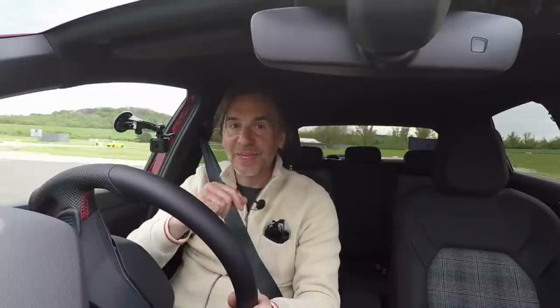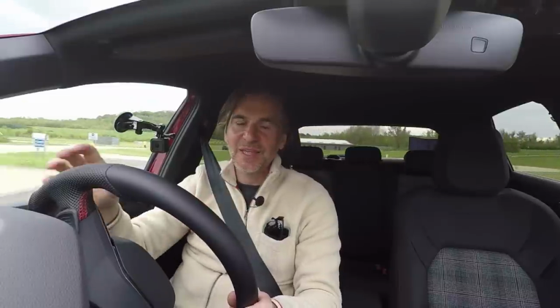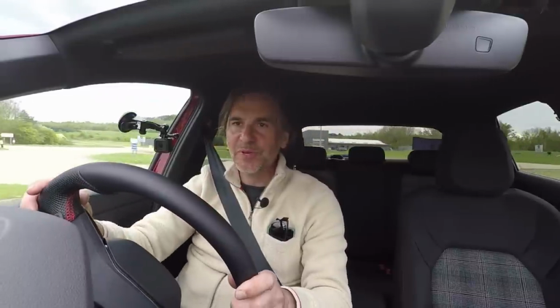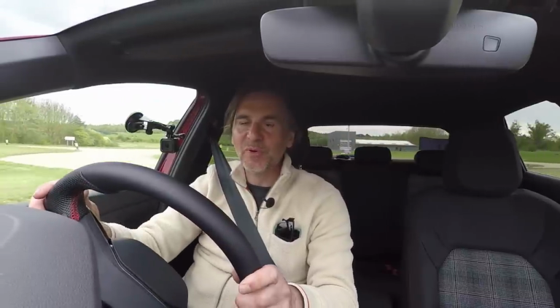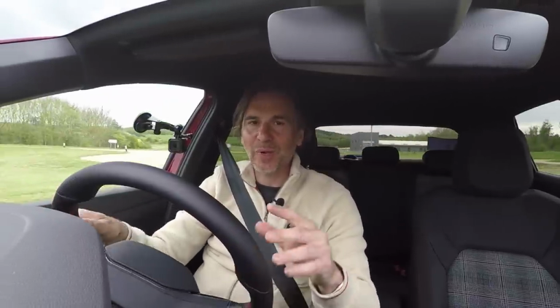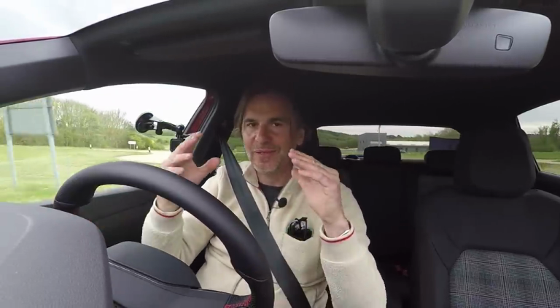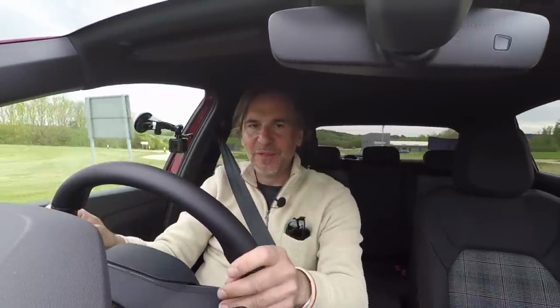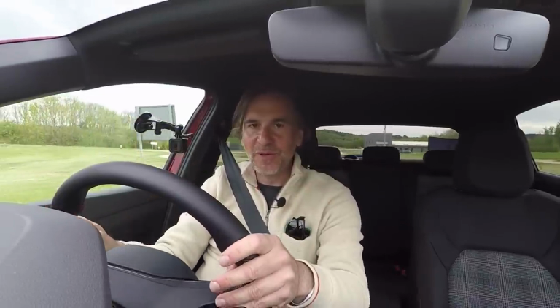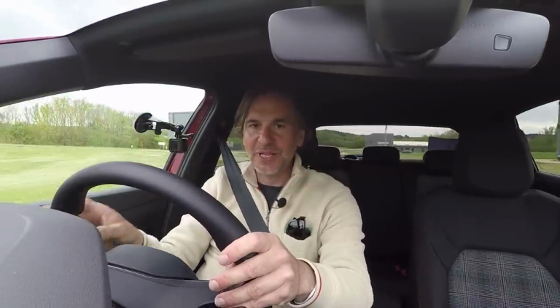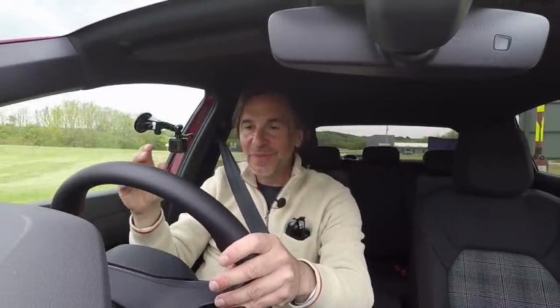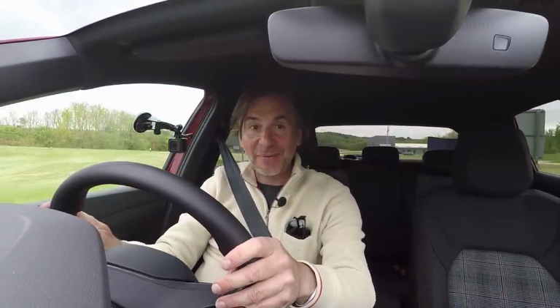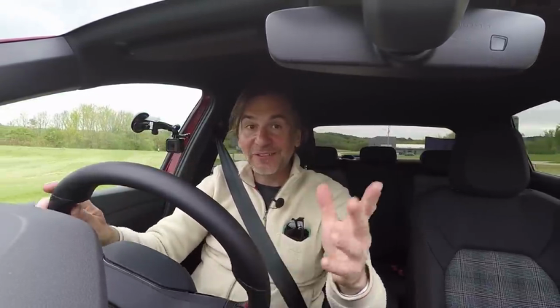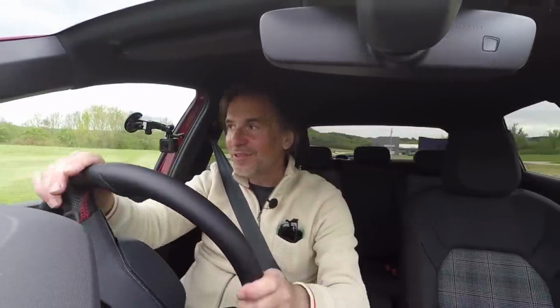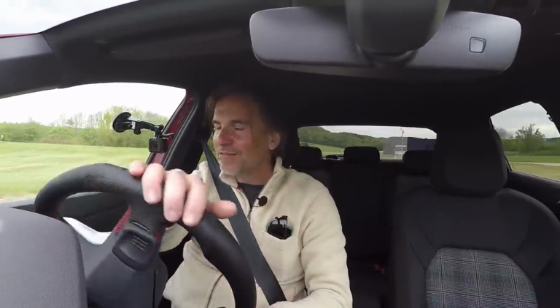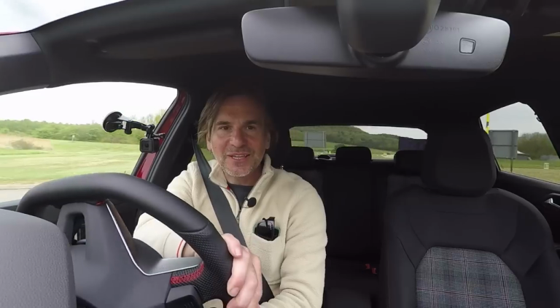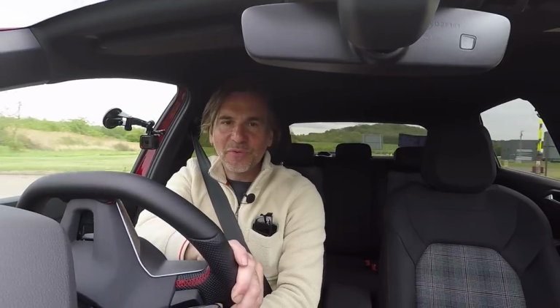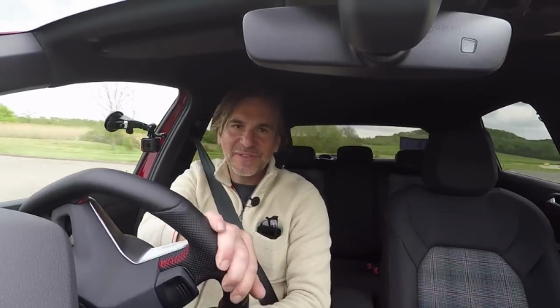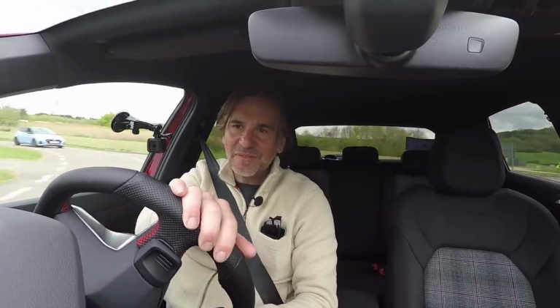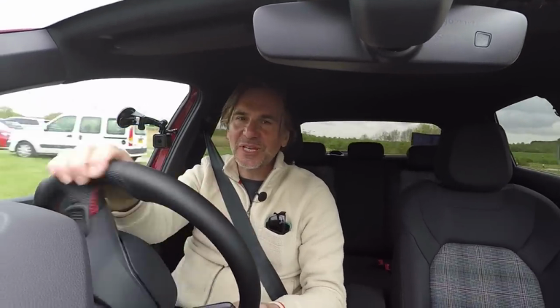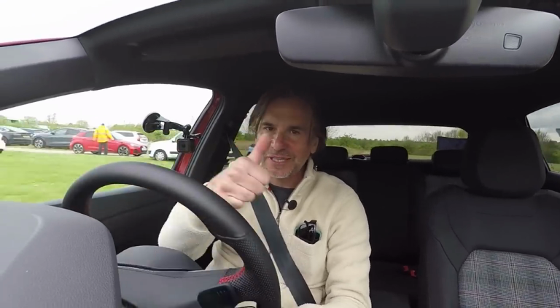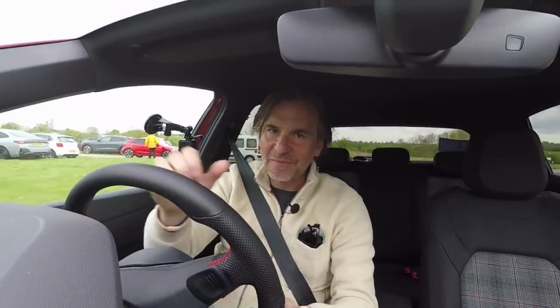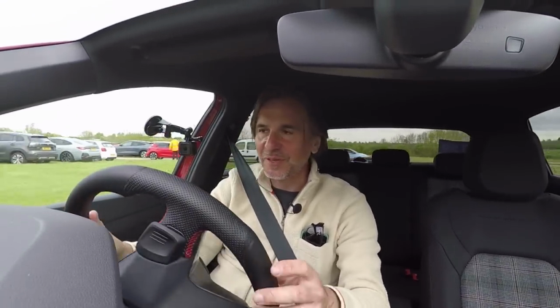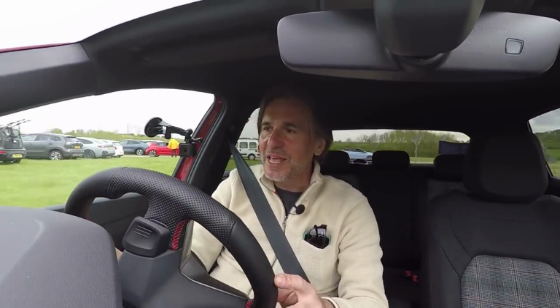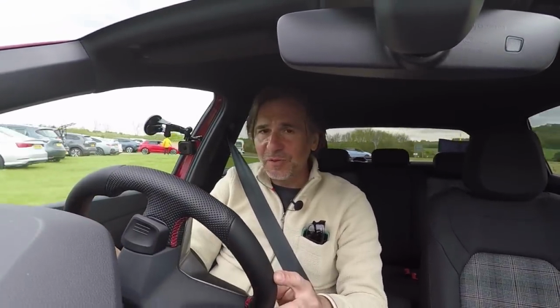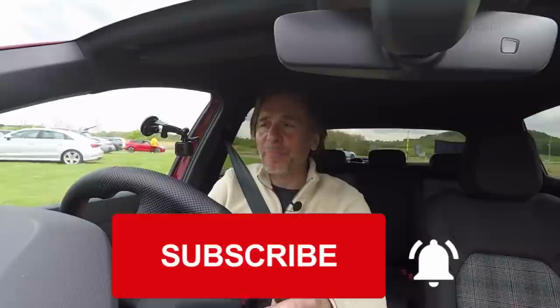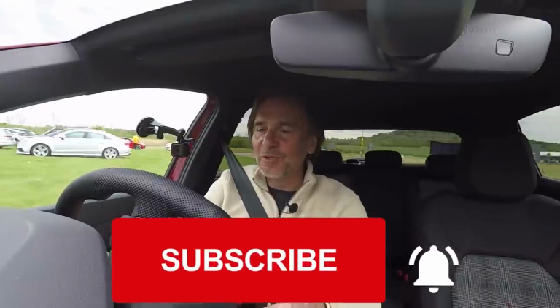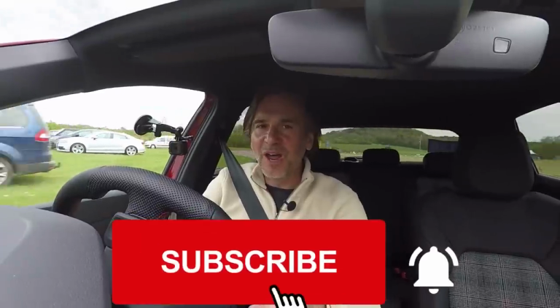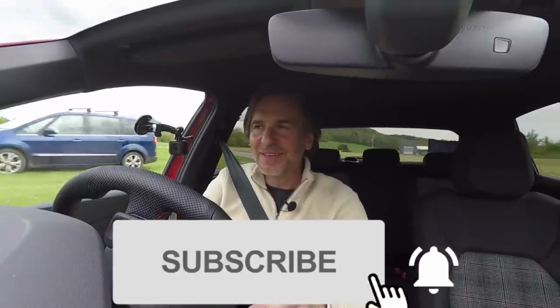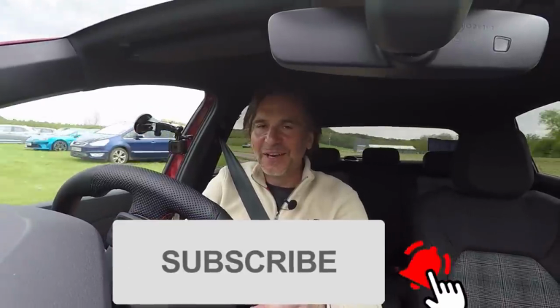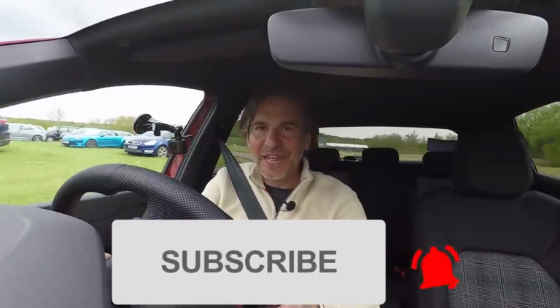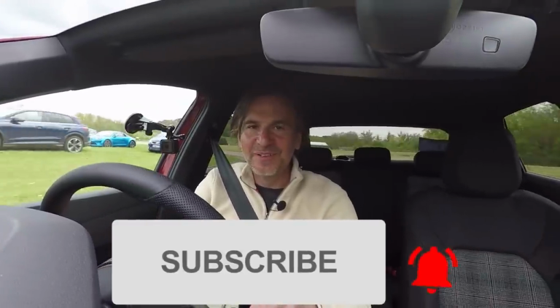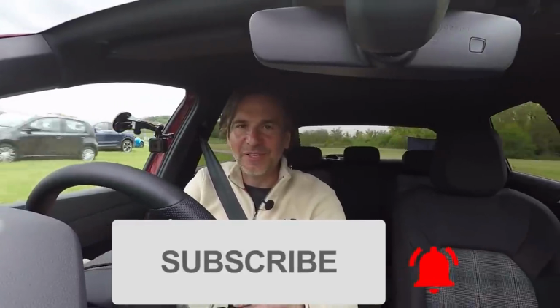Anyway guys, thanks so much for watching this Volkswizard video. If you've enjoyed it please give it a thumbs up, please do comment, share, and subscribe, and I'll see you for the next one very soon.